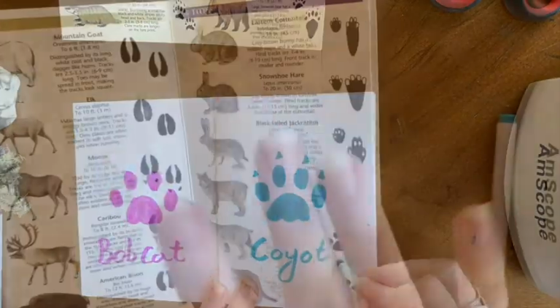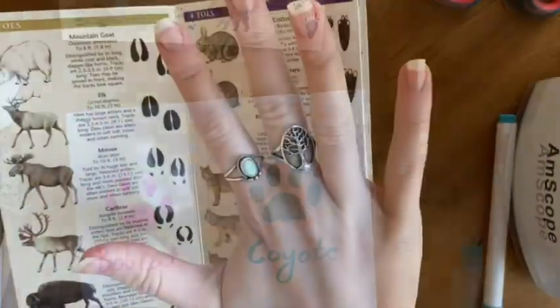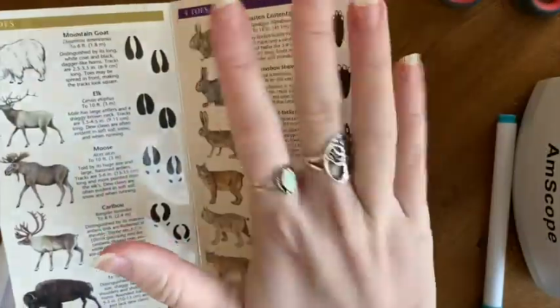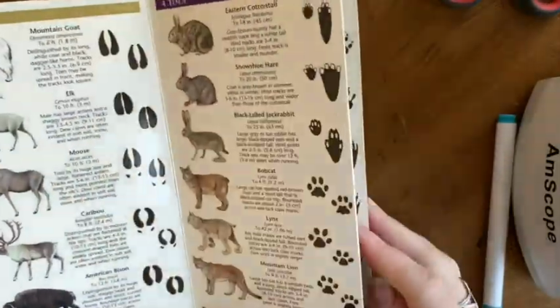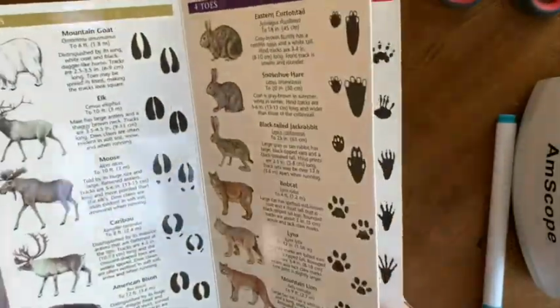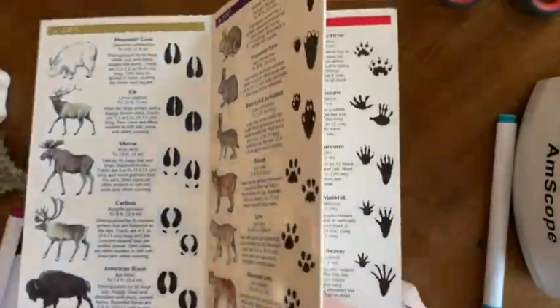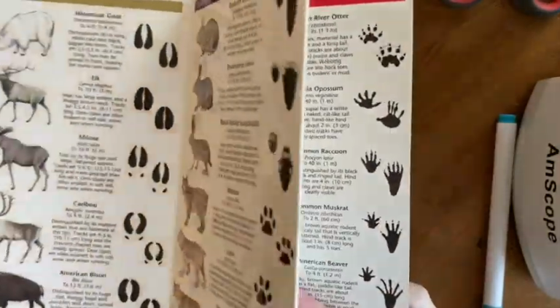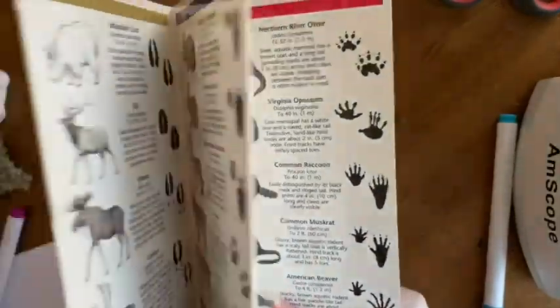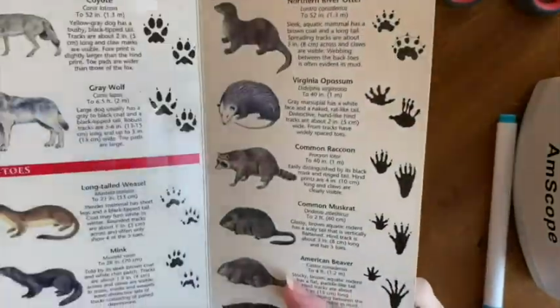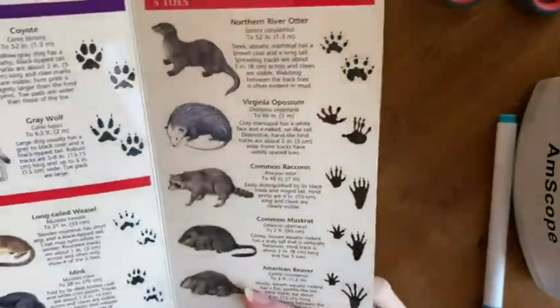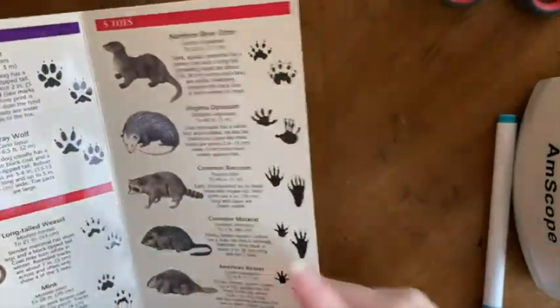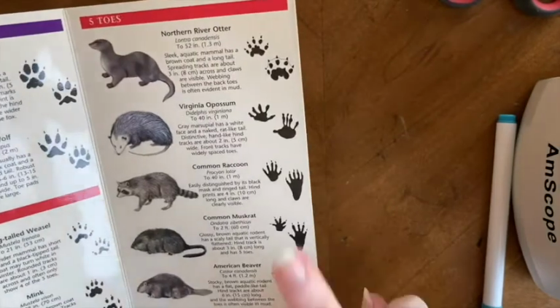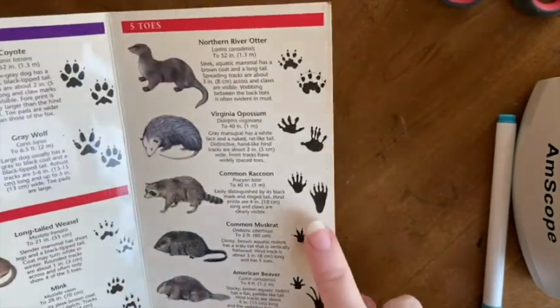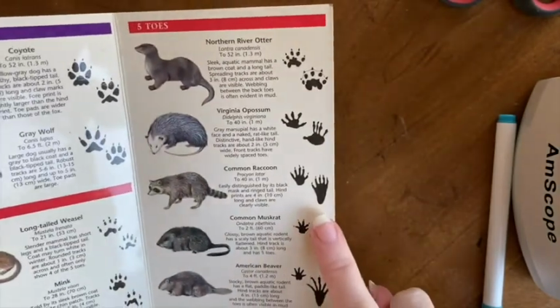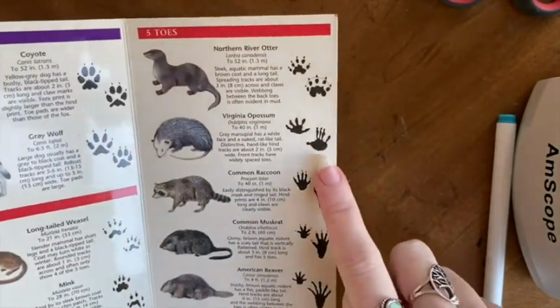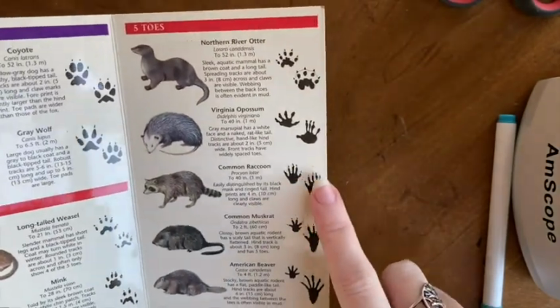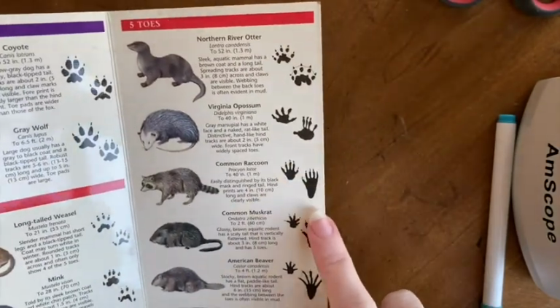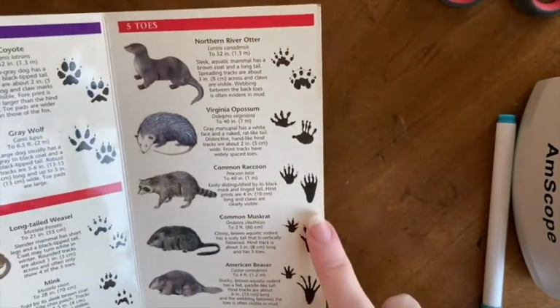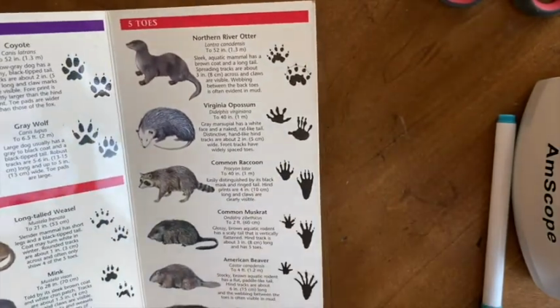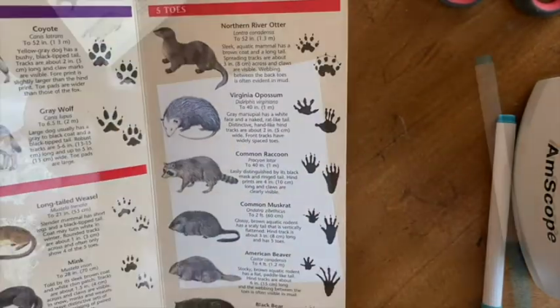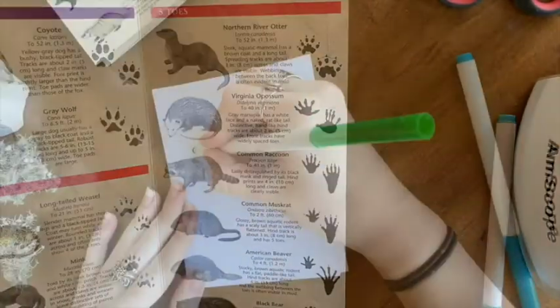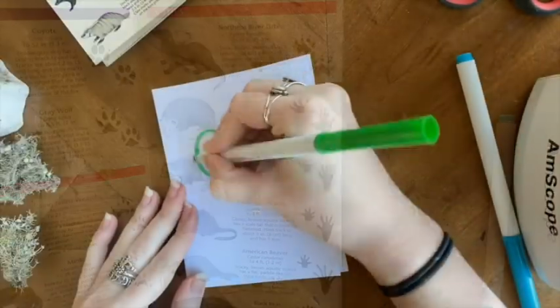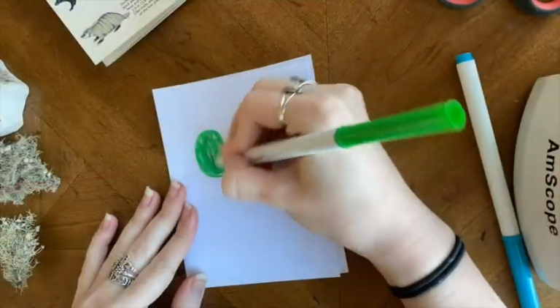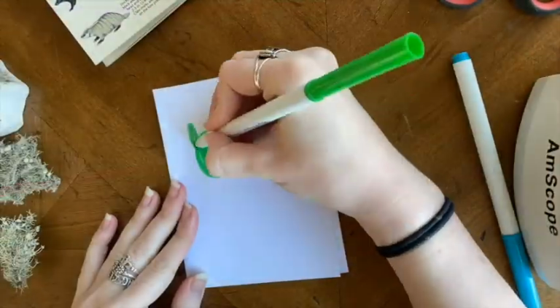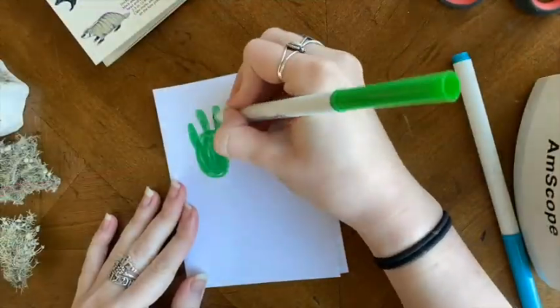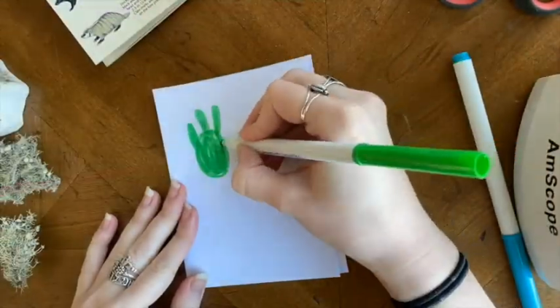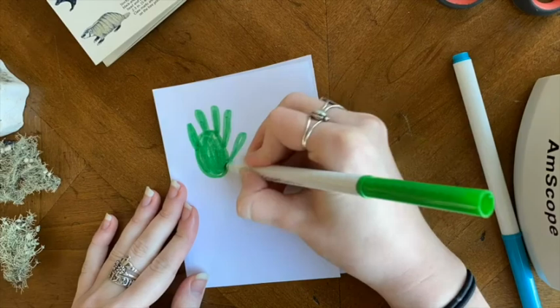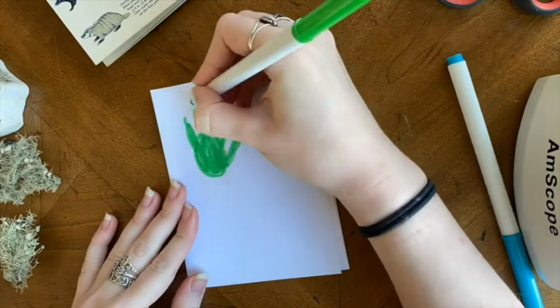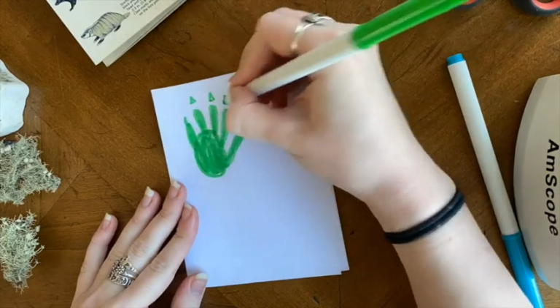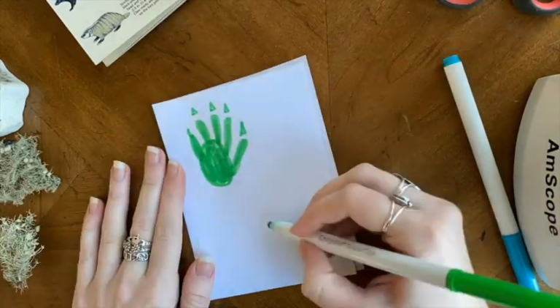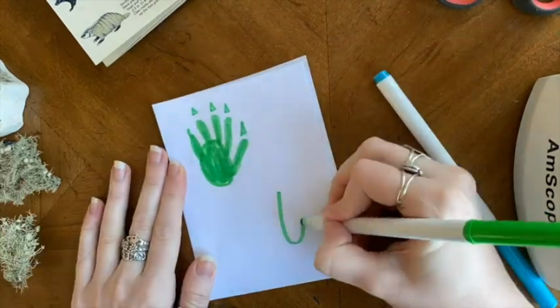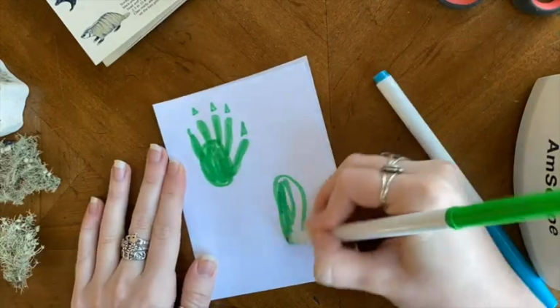The last animal we'll add to our book today is an animal with five toes. I chose to do the raccoon. Keep in mind that the raccoon has a different front paw and back paw.